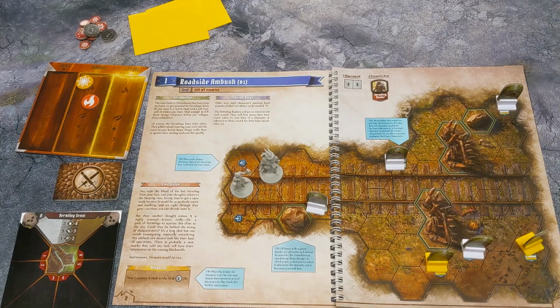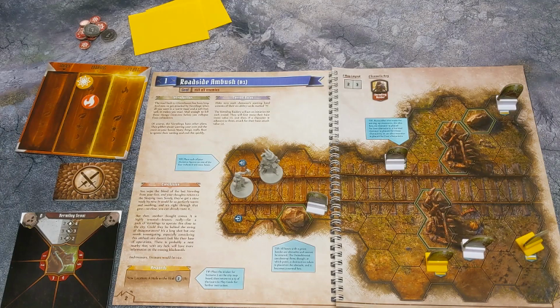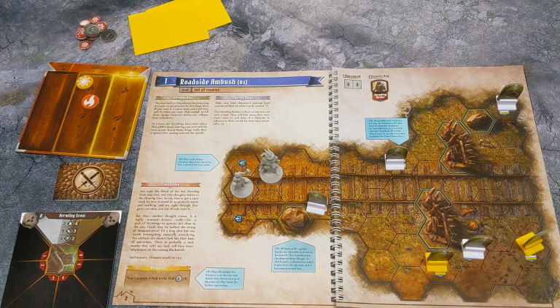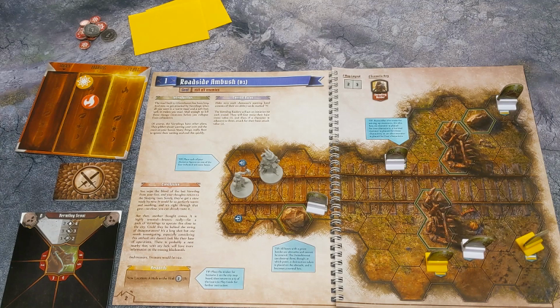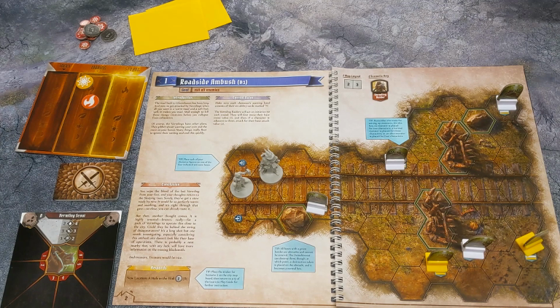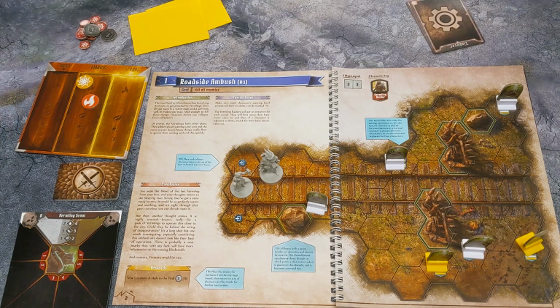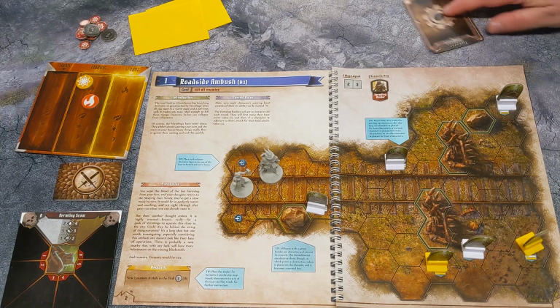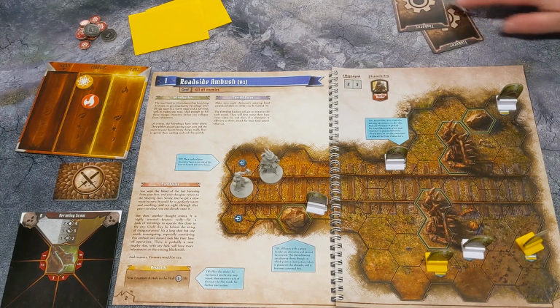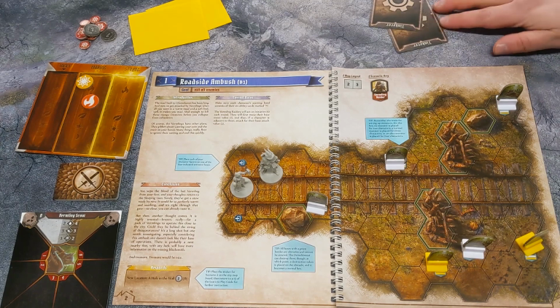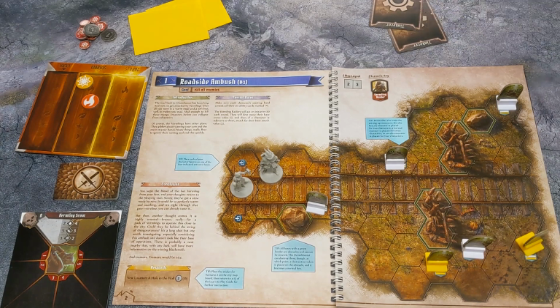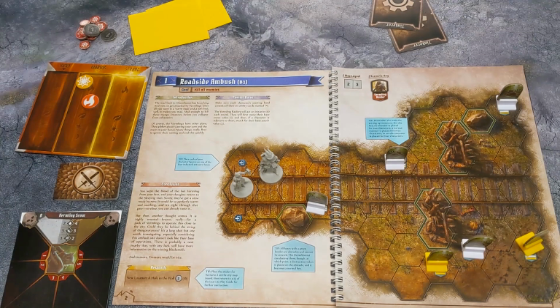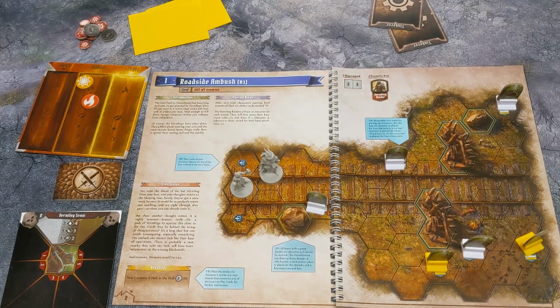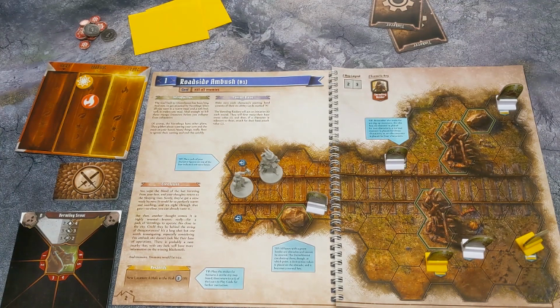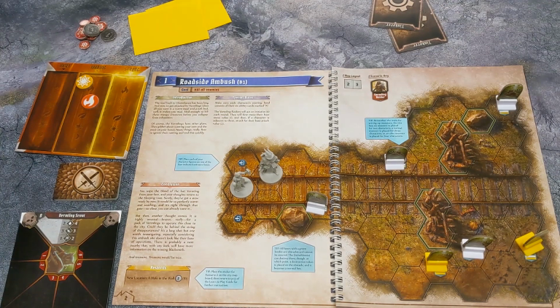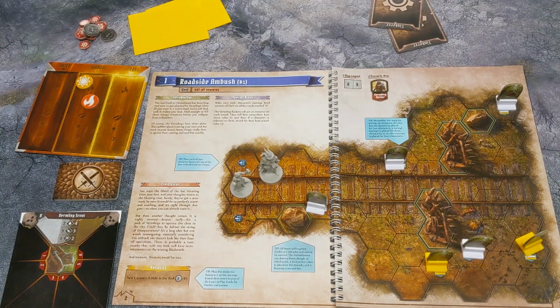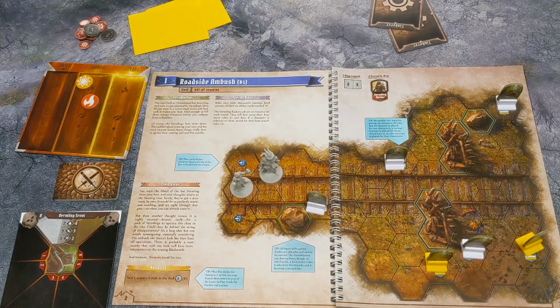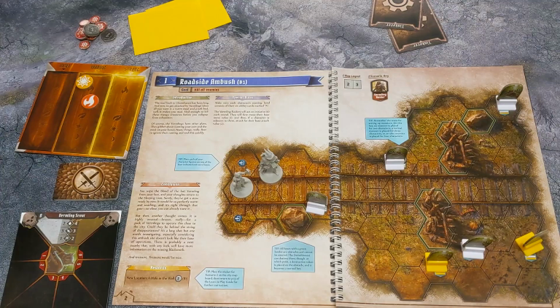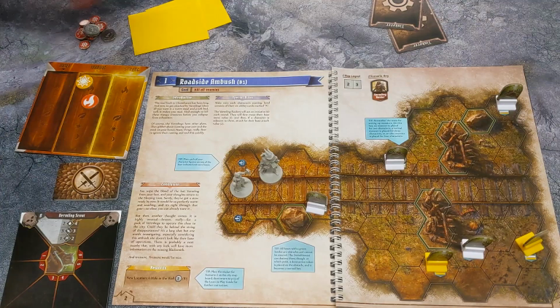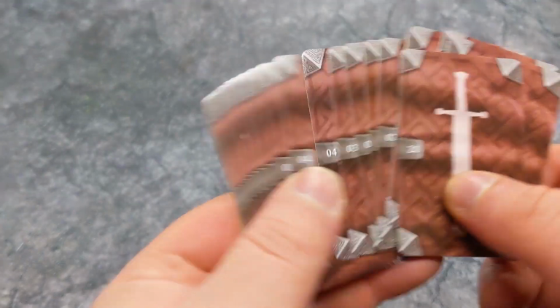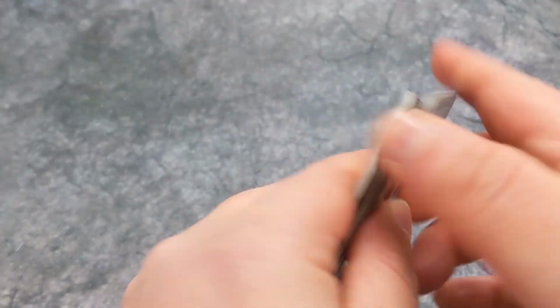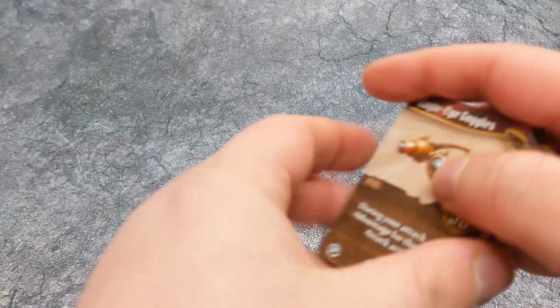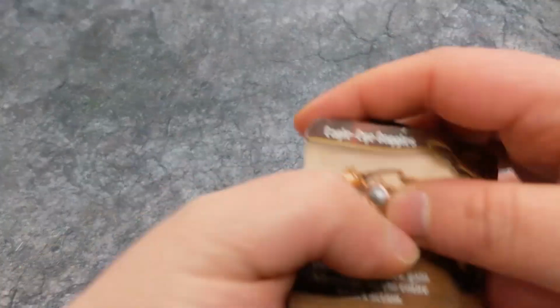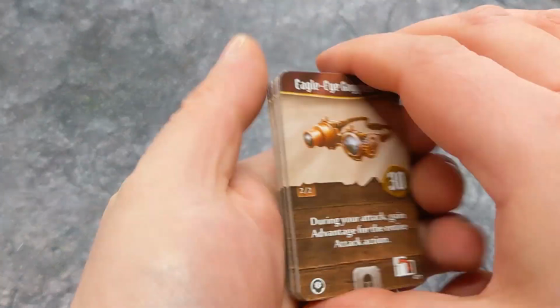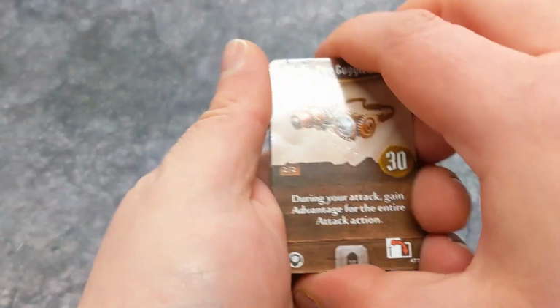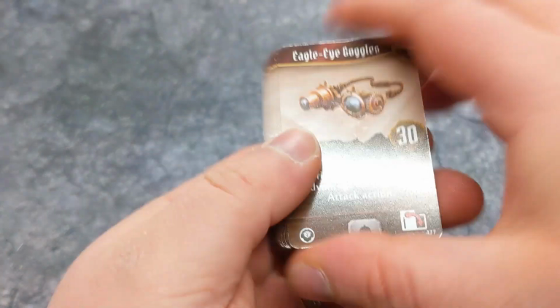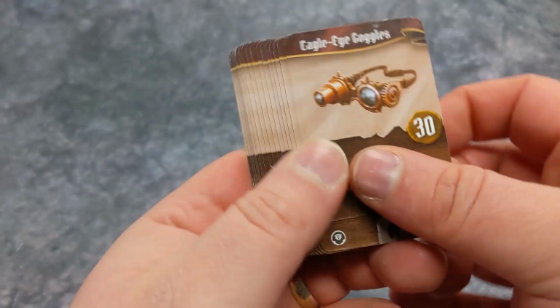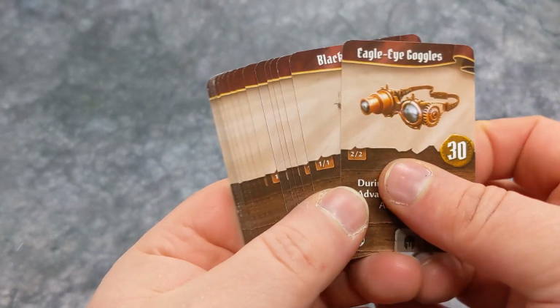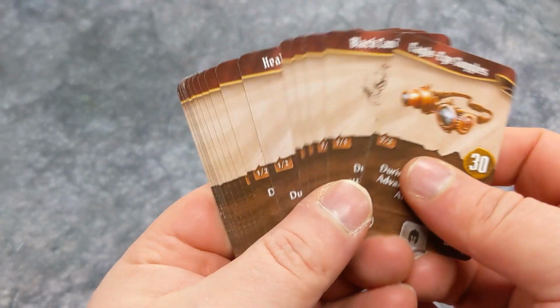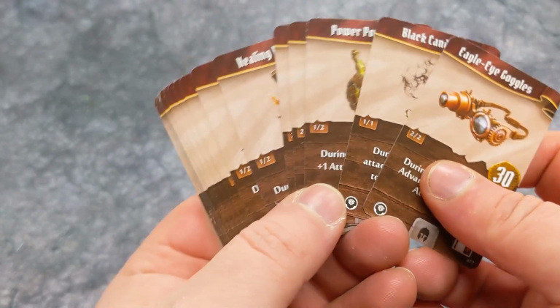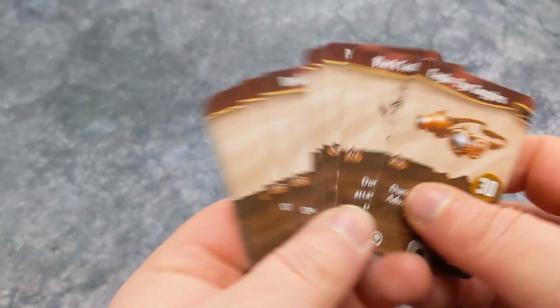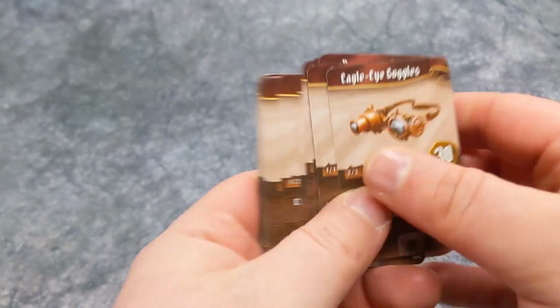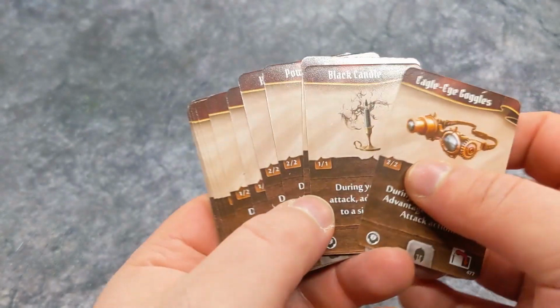A play session will involve you dealing with the overview, playing through missions, and trying to complete the mission goals. In between missions, you will have encounters, usually in a tavern. You'll get to buy new equipment, upgrade your characters, and you'll progress the main plot.